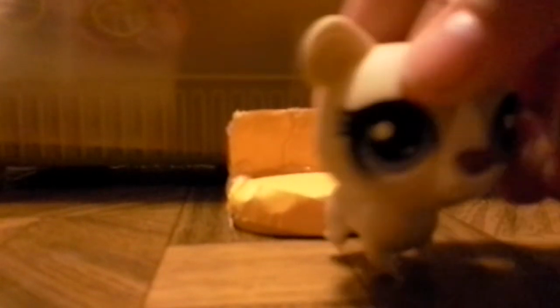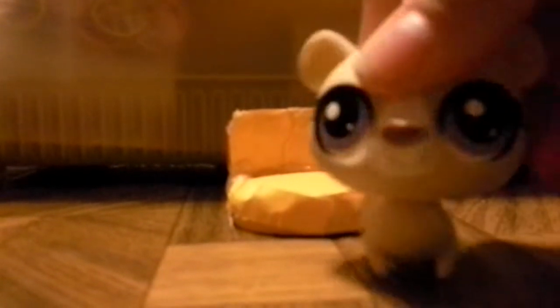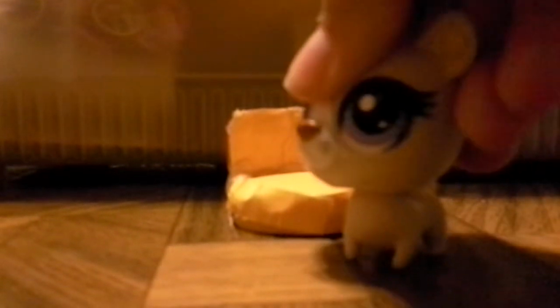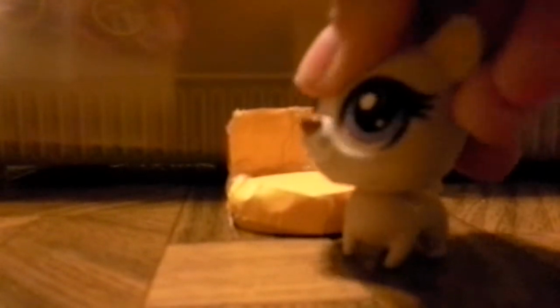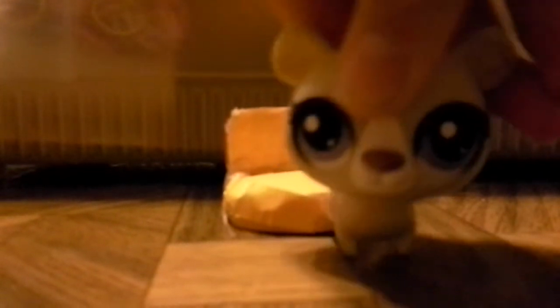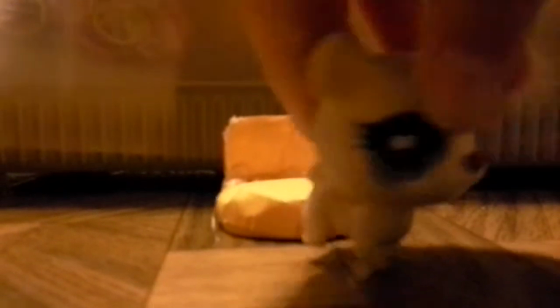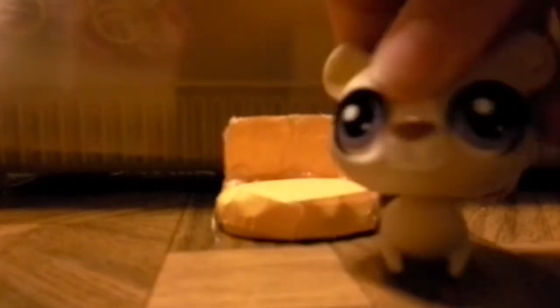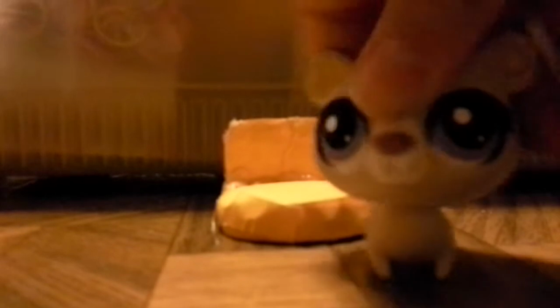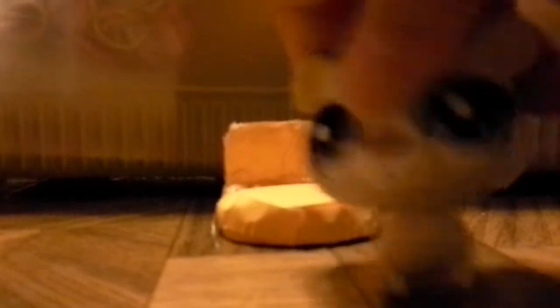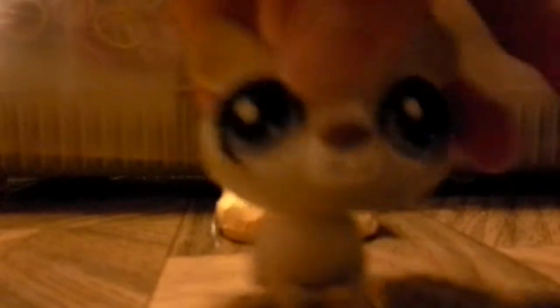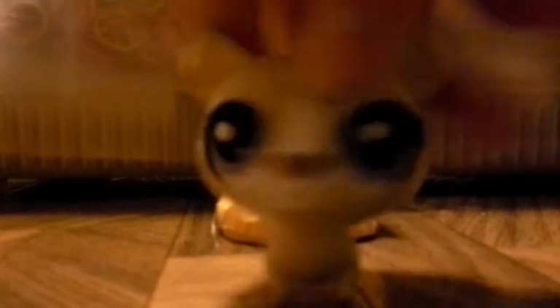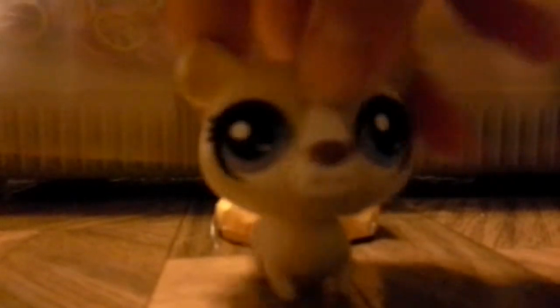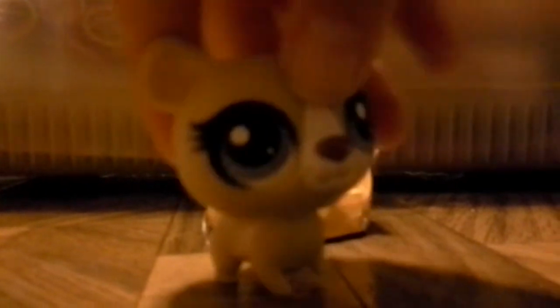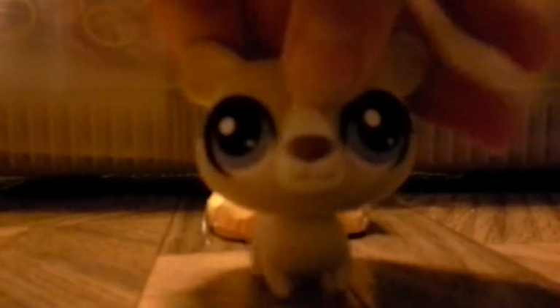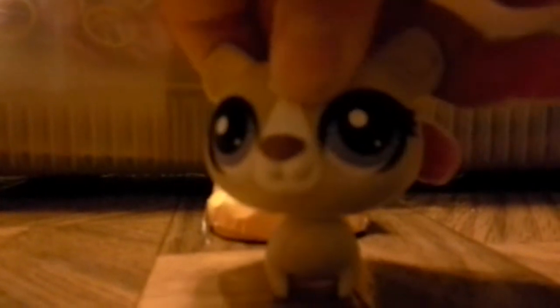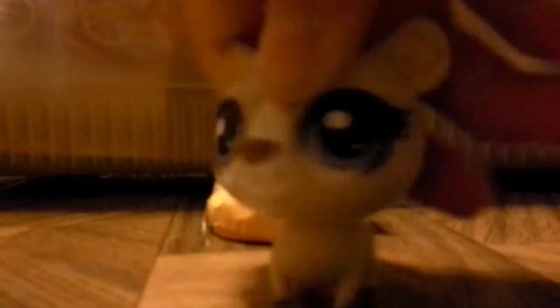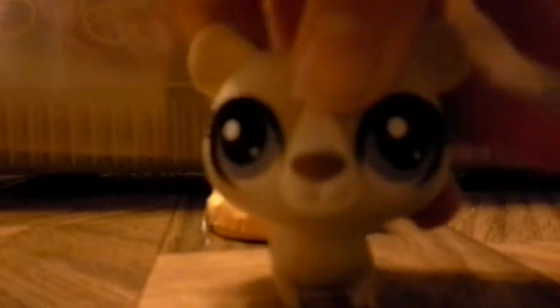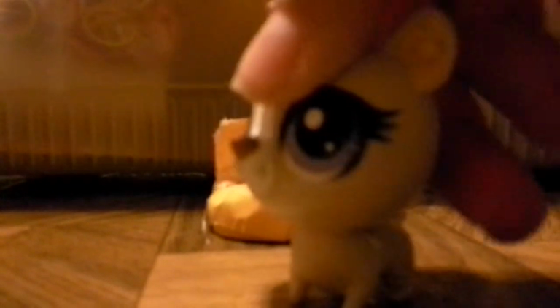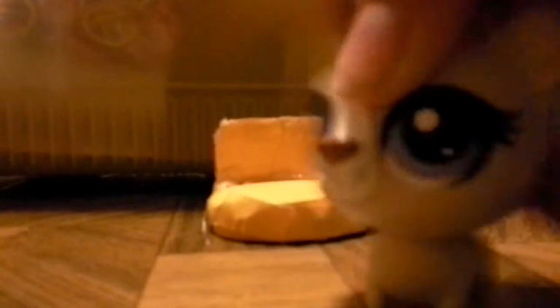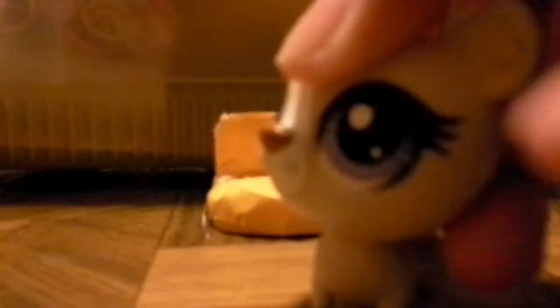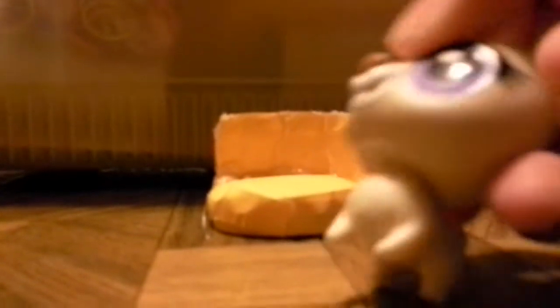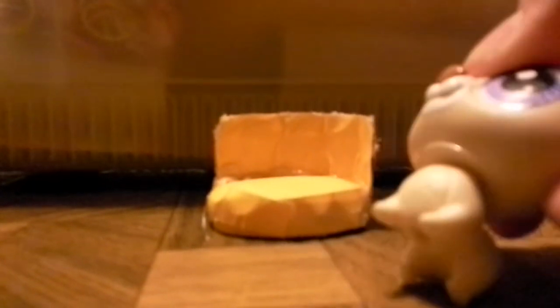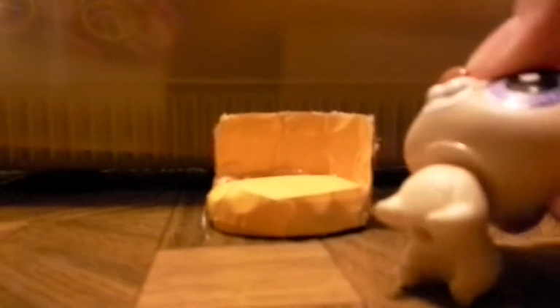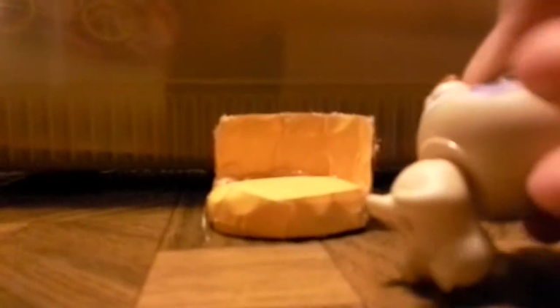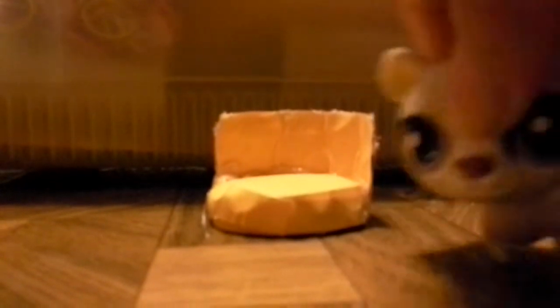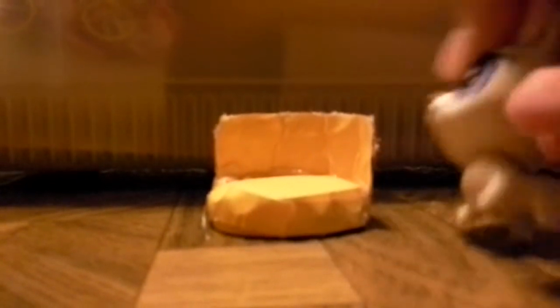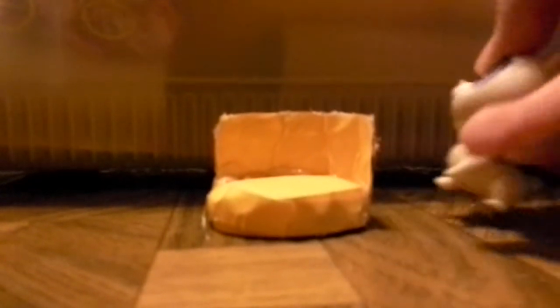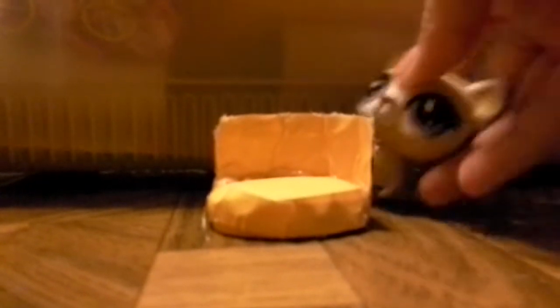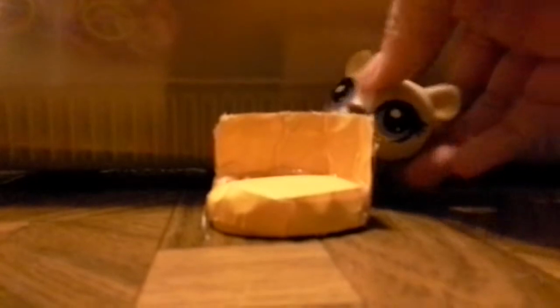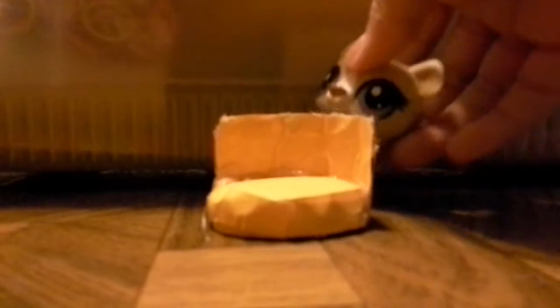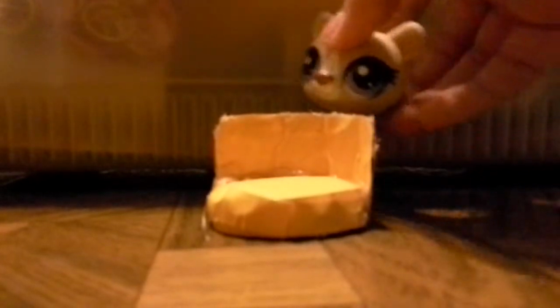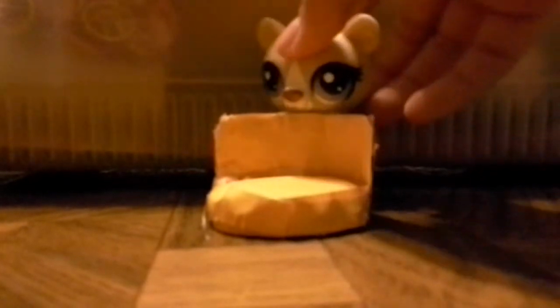Hey everybody, it's Brick Tyler here, and today I'm going to be showing you how to make a beautiful chair right here.